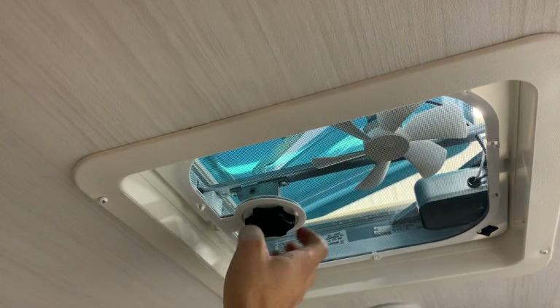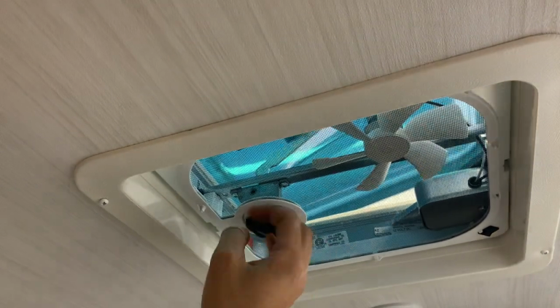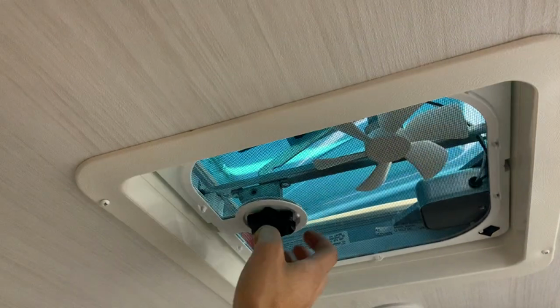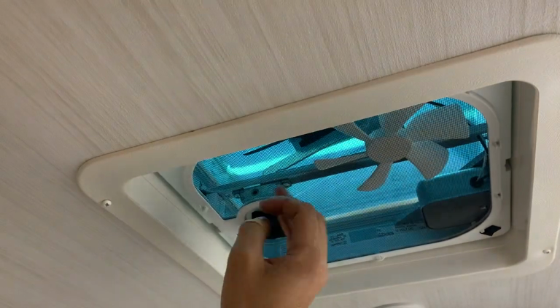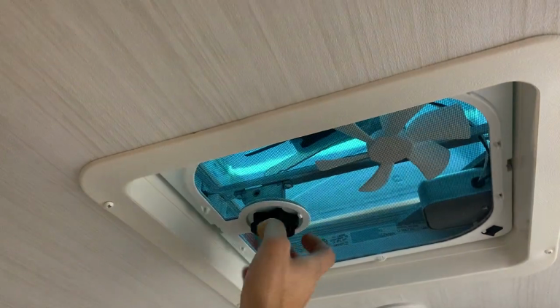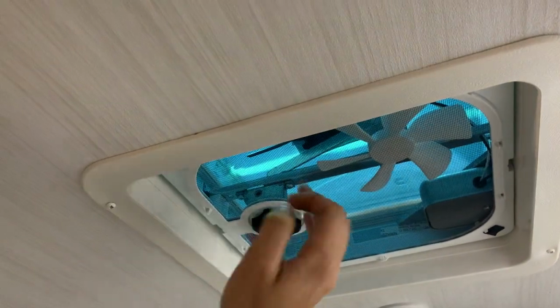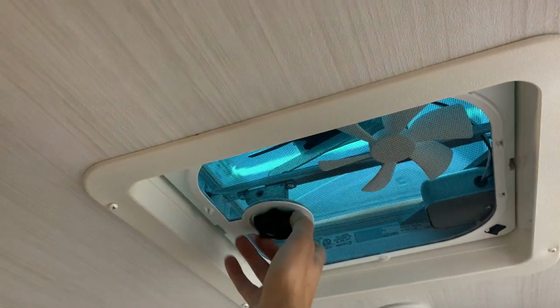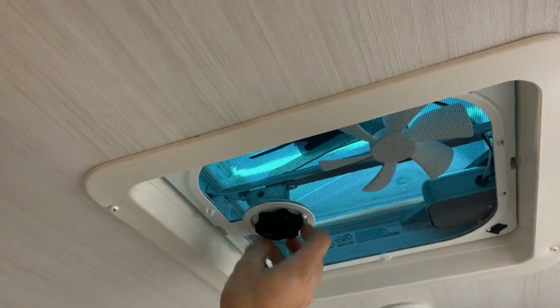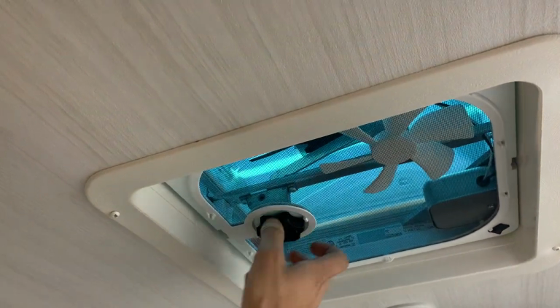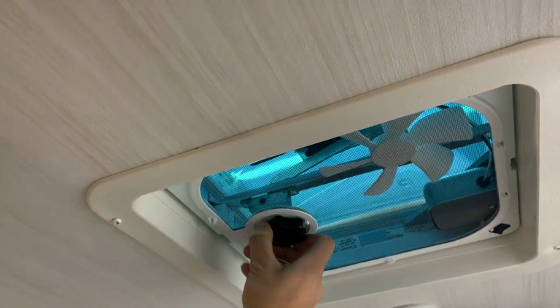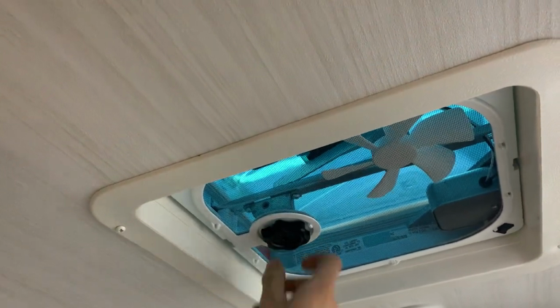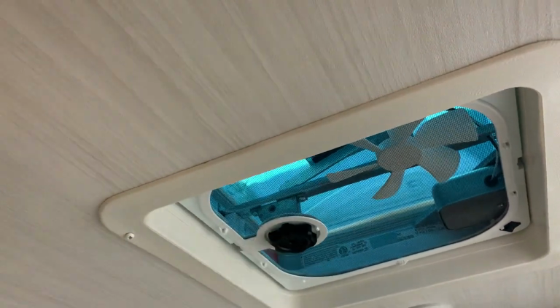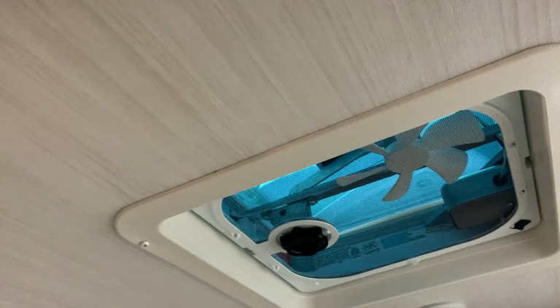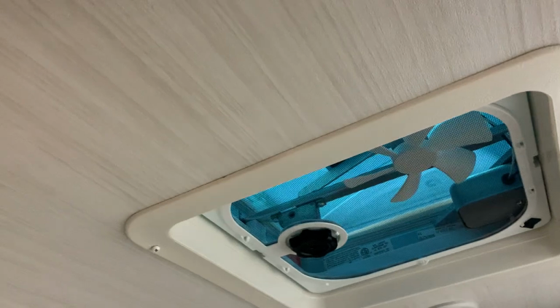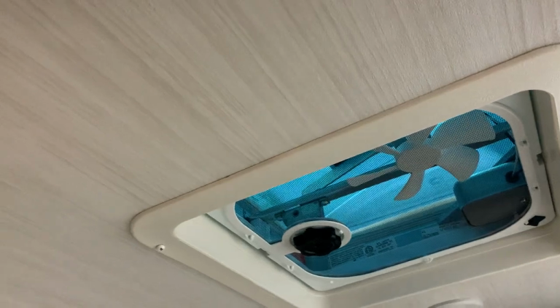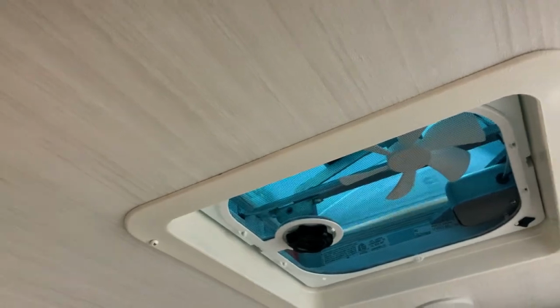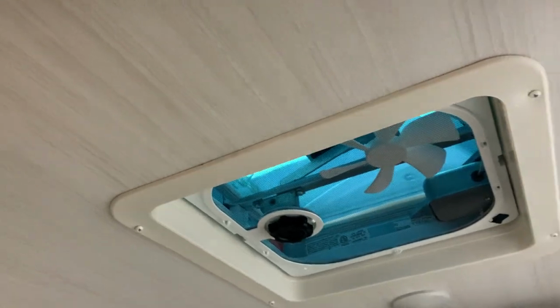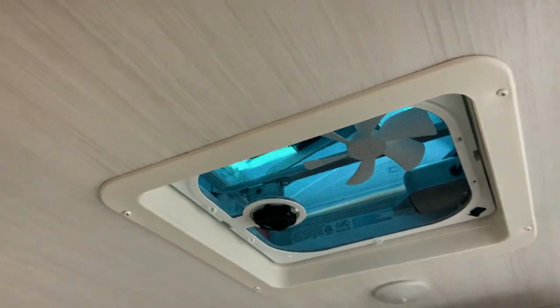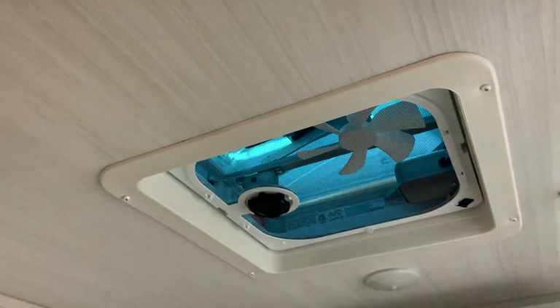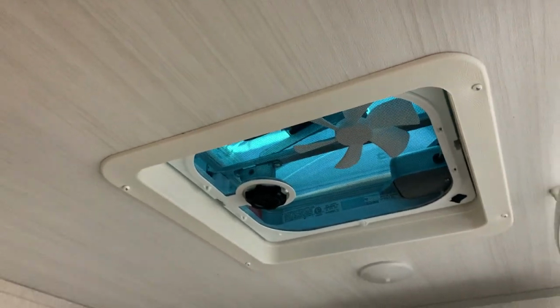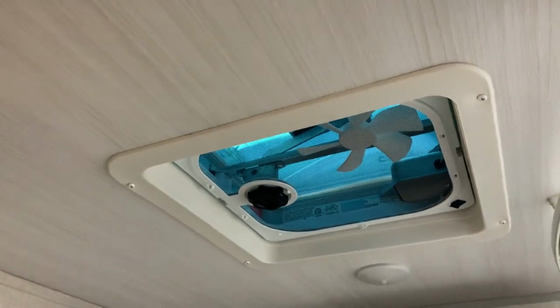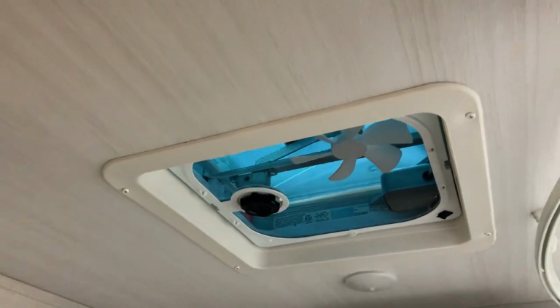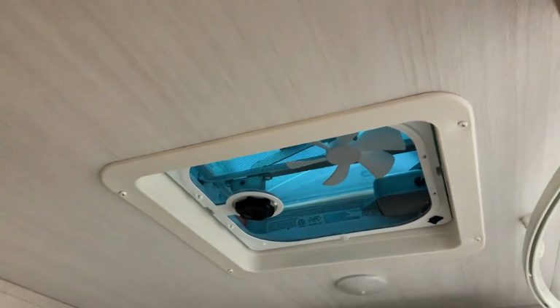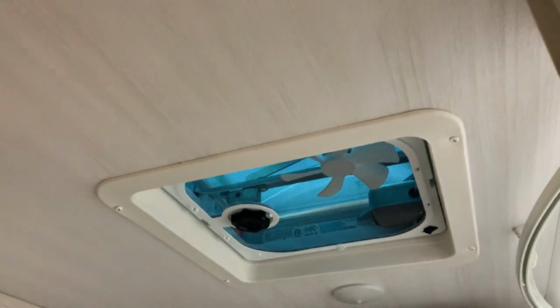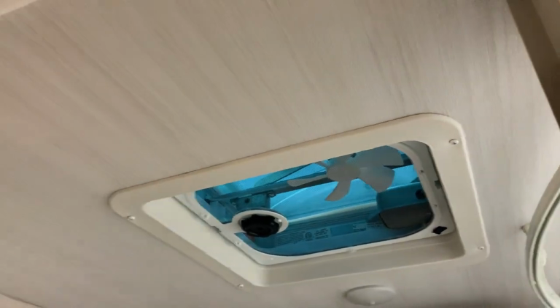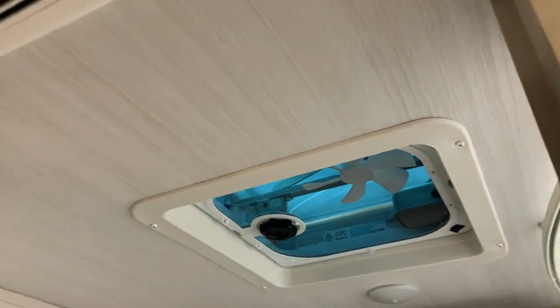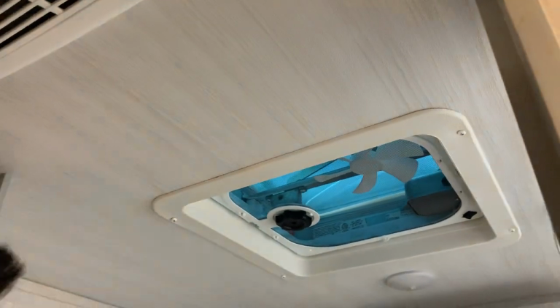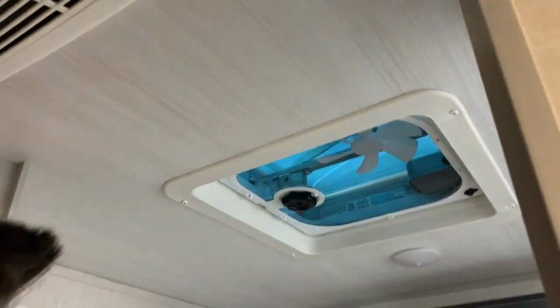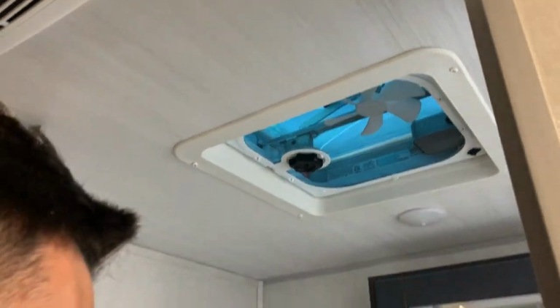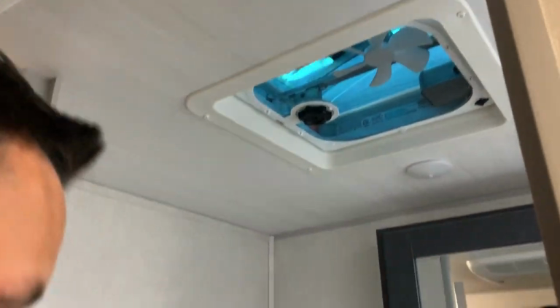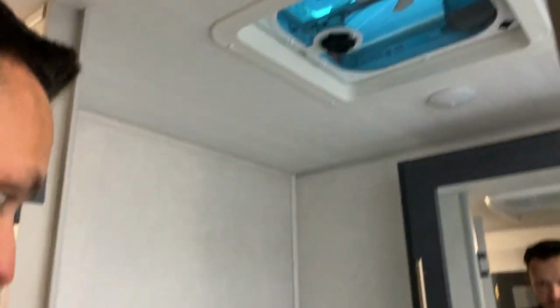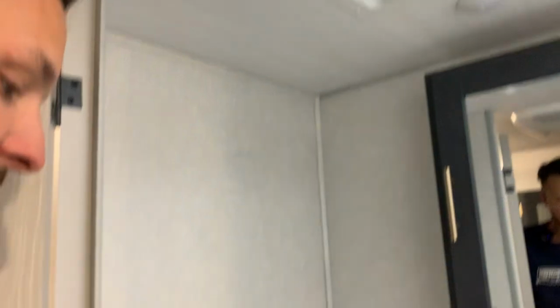Unless you went with the Max Air cover option — in that case it can go over here and you can run this fan whether it's raining or not. You can contact the parts department to get one of those installed.